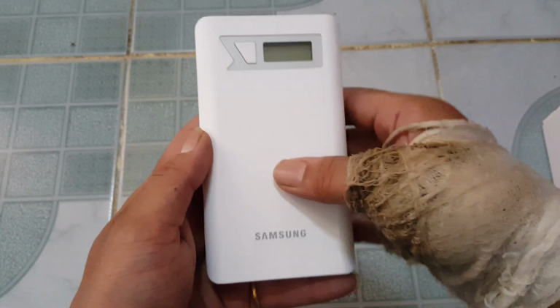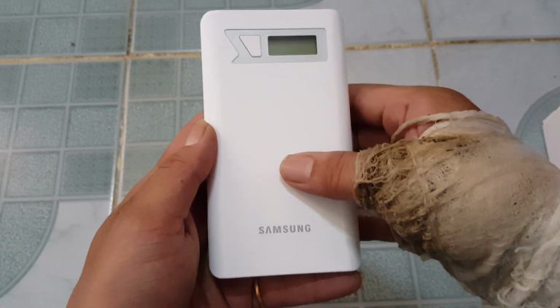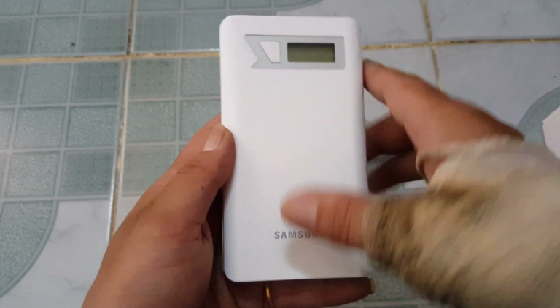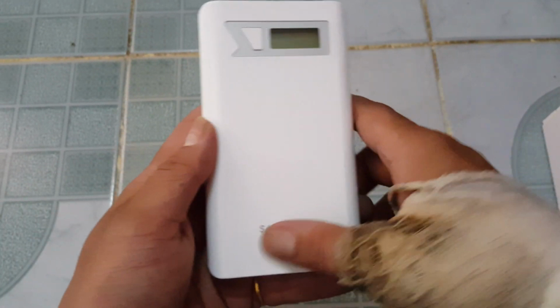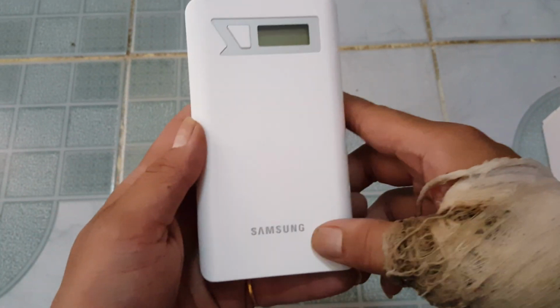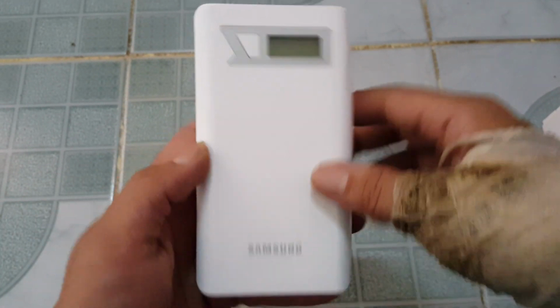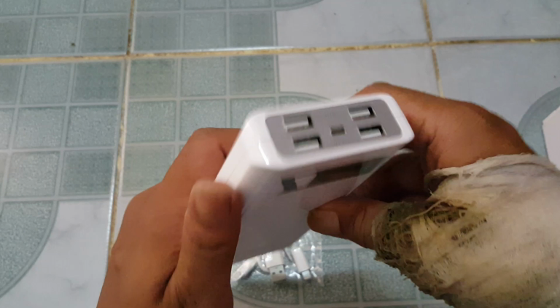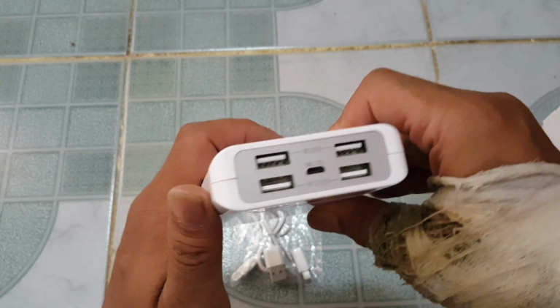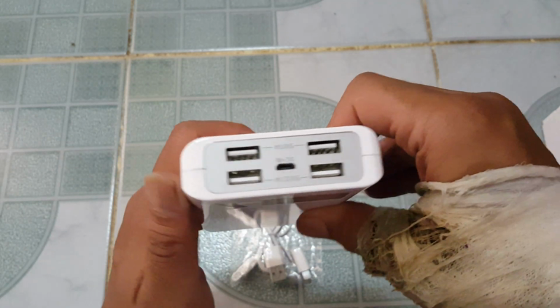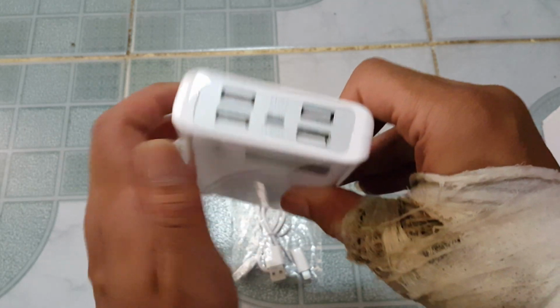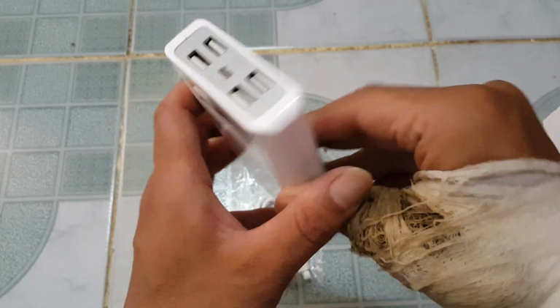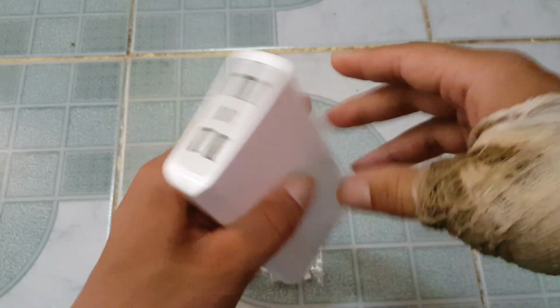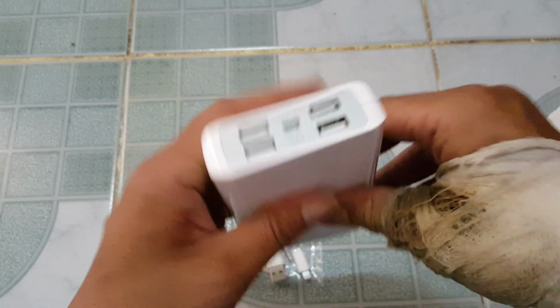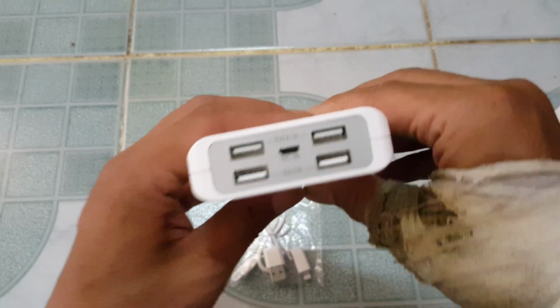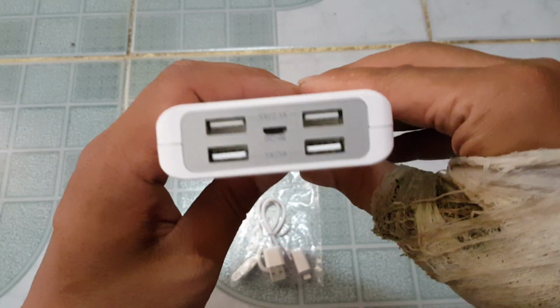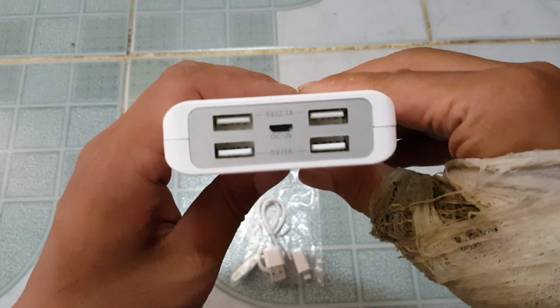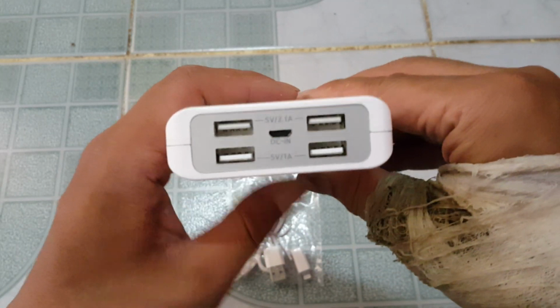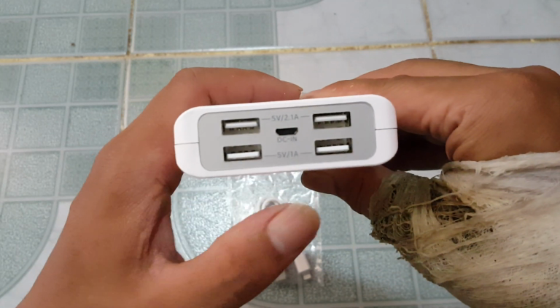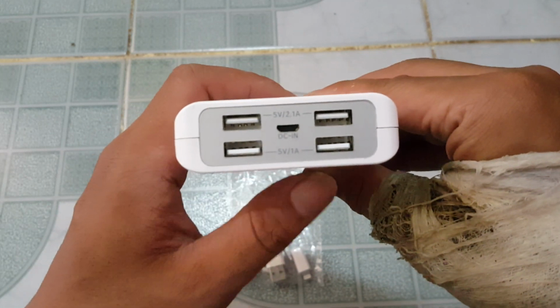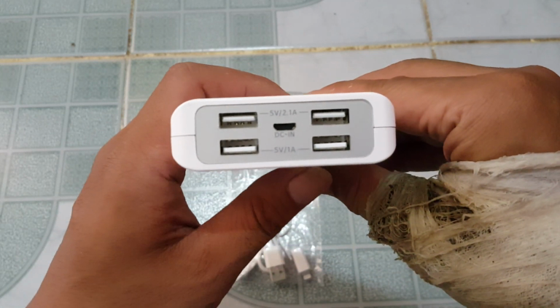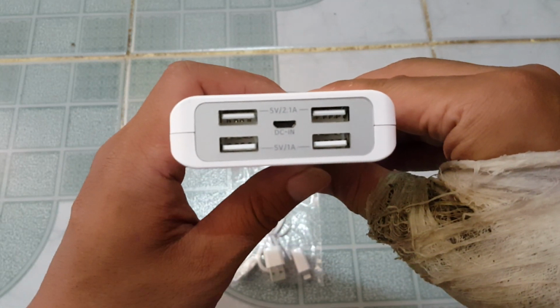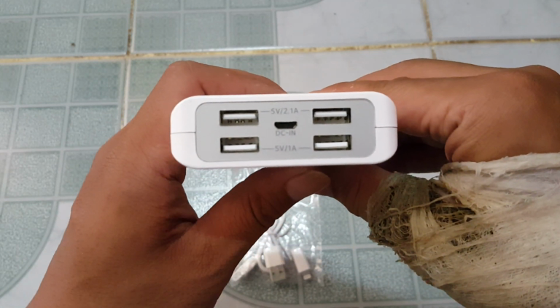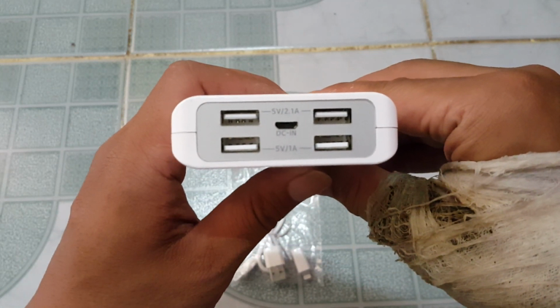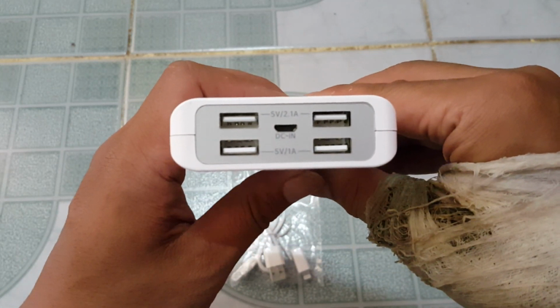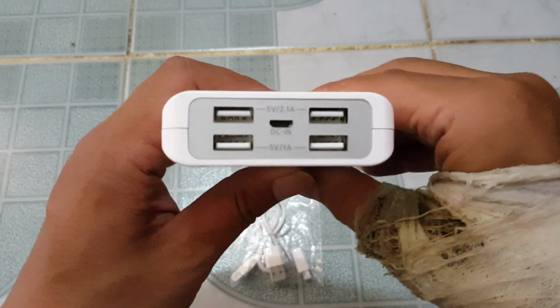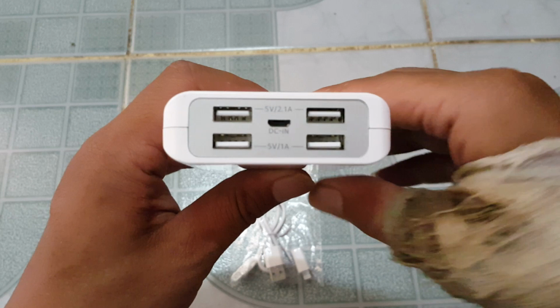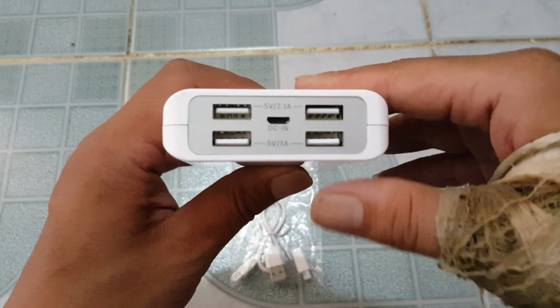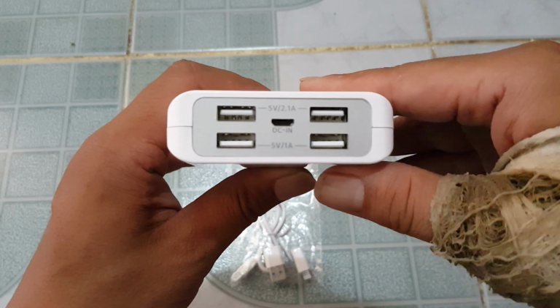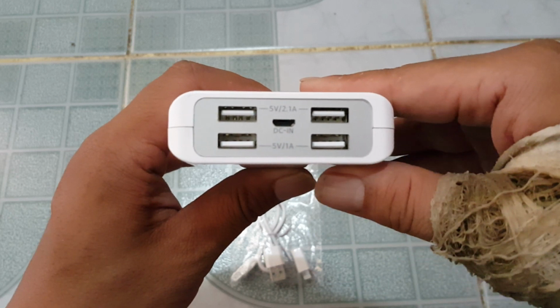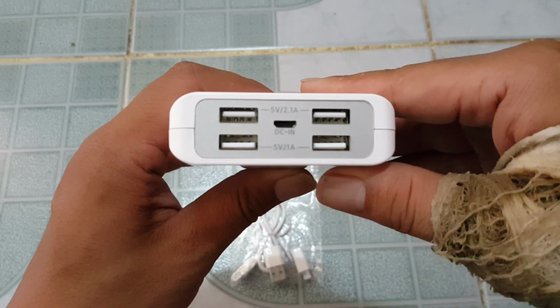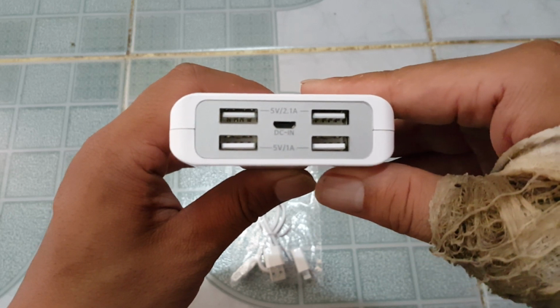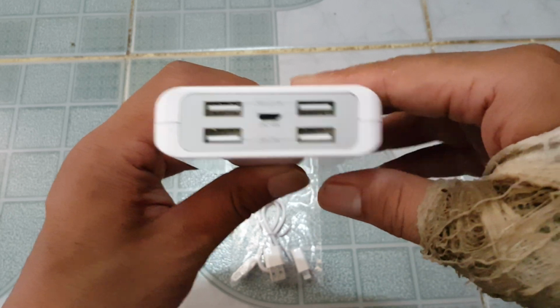So now we've got Samsung on the bottom. You've got four inputs — two at the top at five volts, 2.1 amp, and two at the bottom at five volts, one amp.